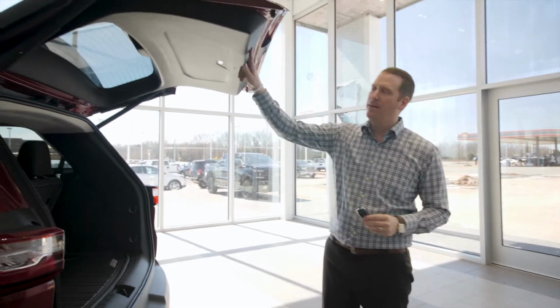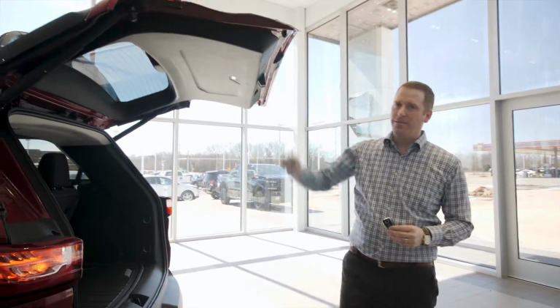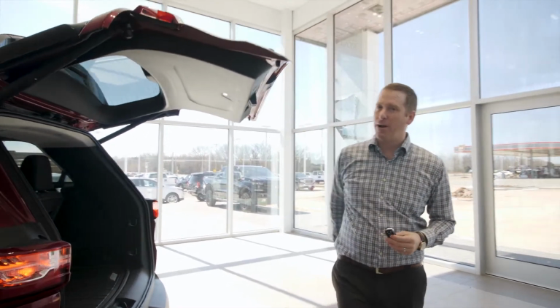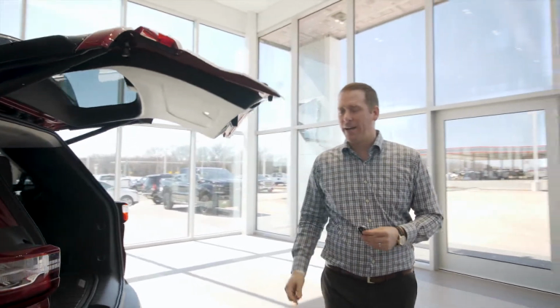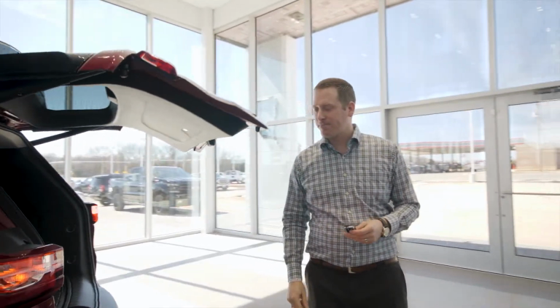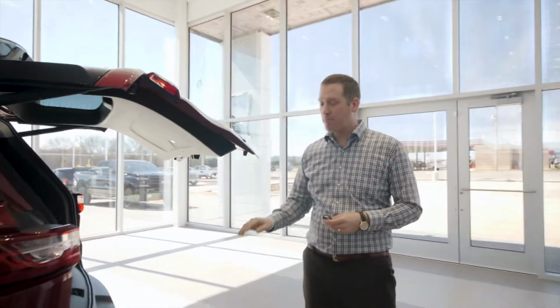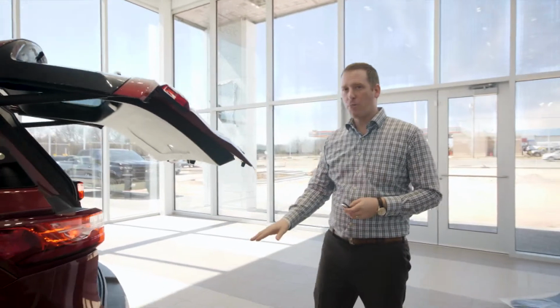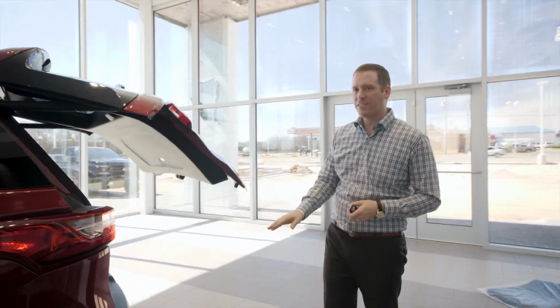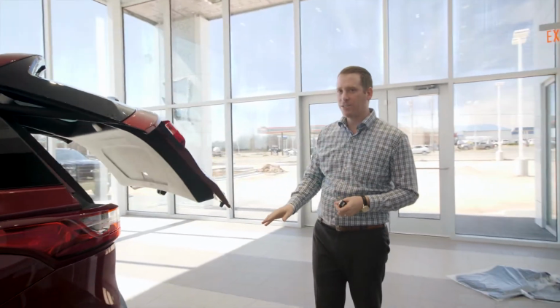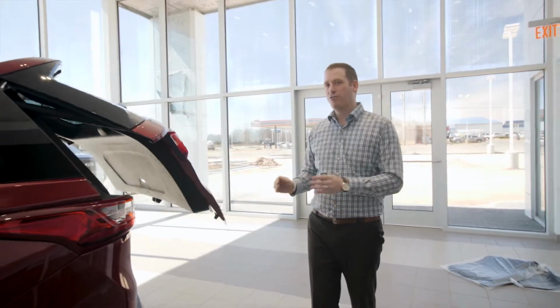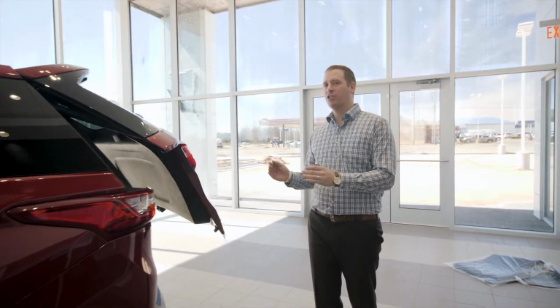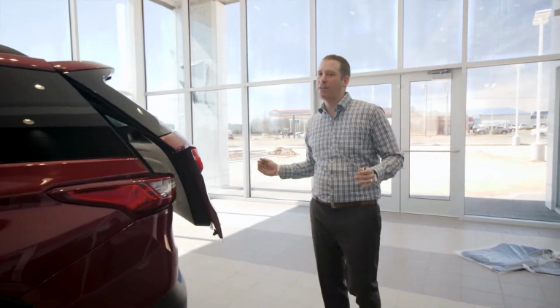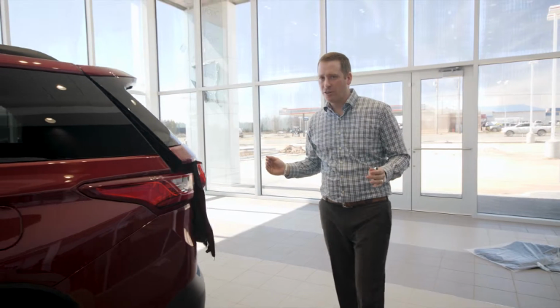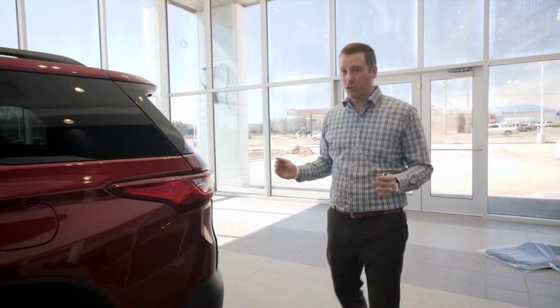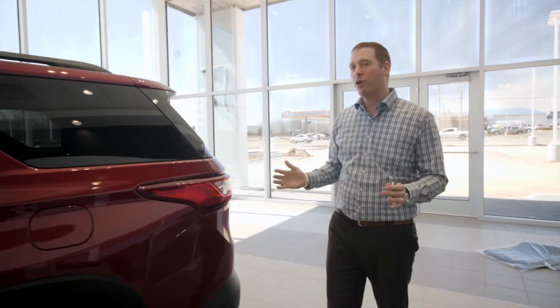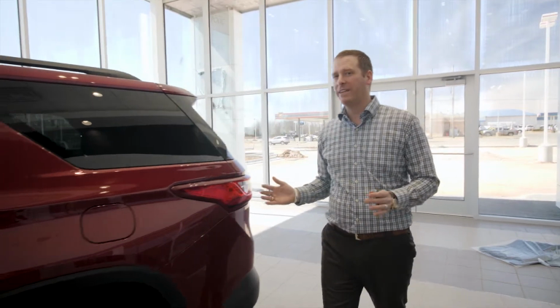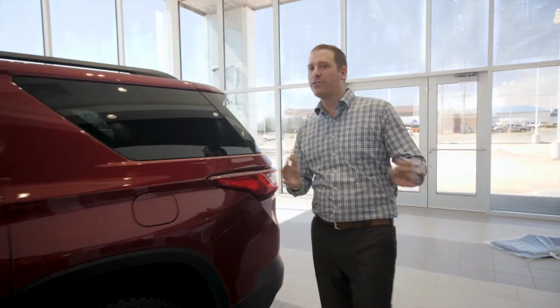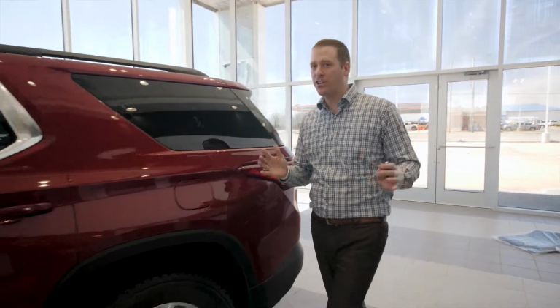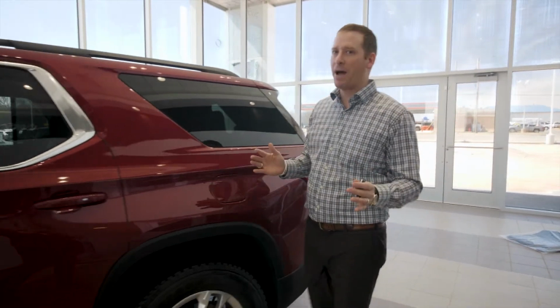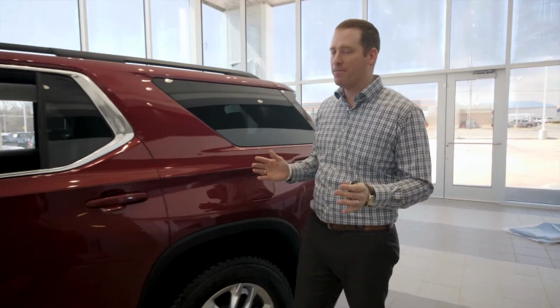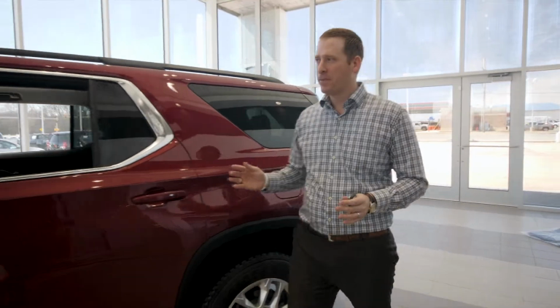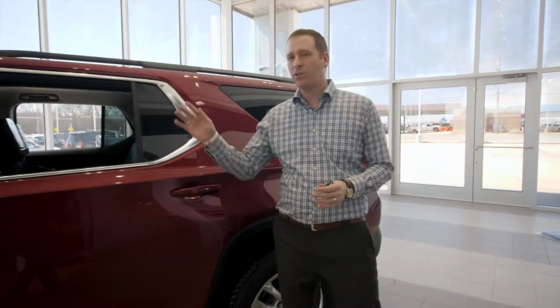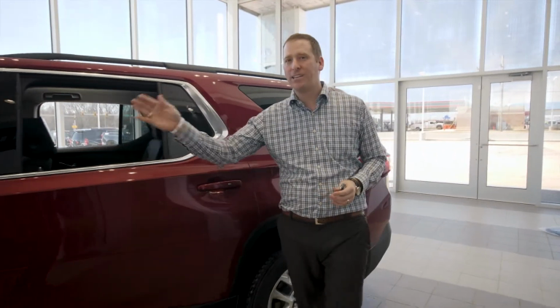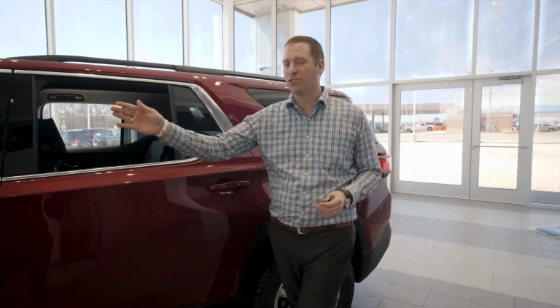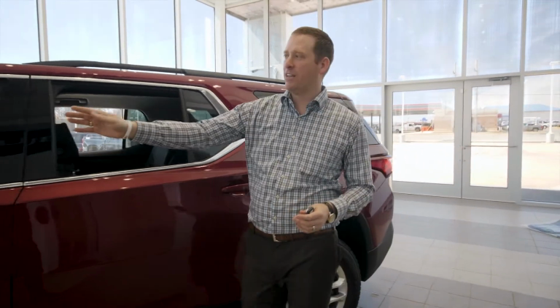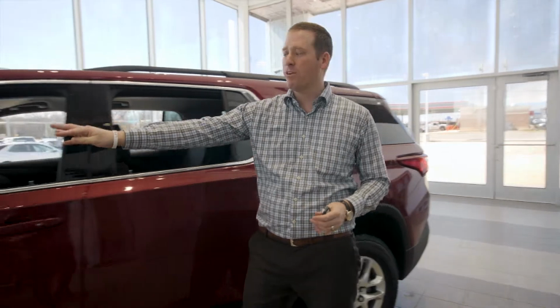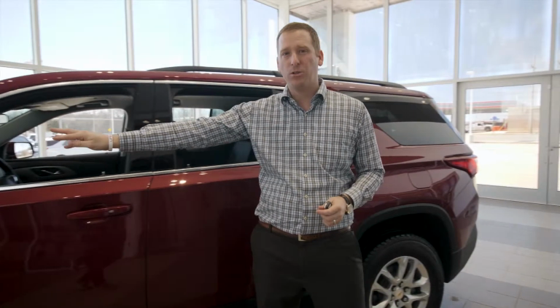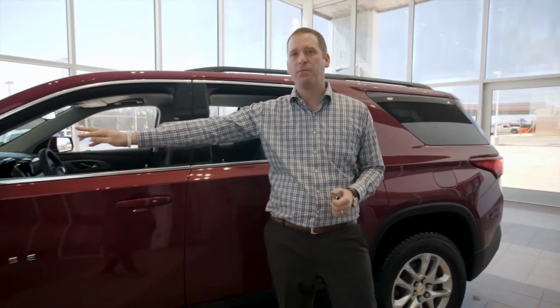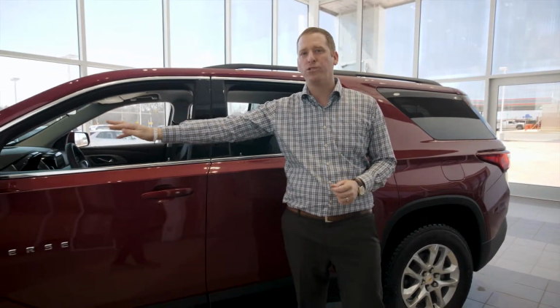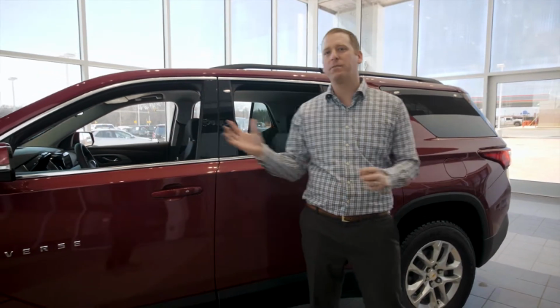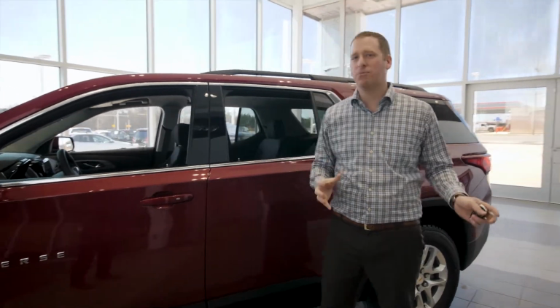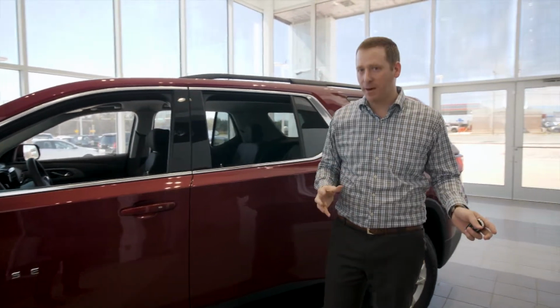rear power liftgate, rear parking sensors, and rear cross traffic alert which looks 200 feet in either direction while you're backing up. It also has lane change alert in your mirror which lights up orange if somebody's in your blind spot.